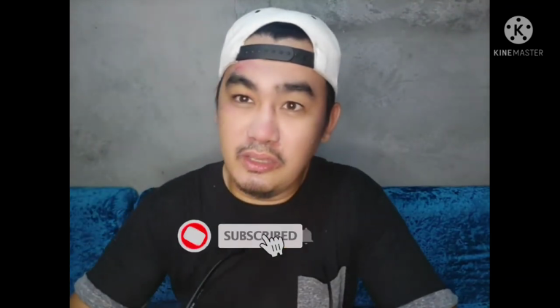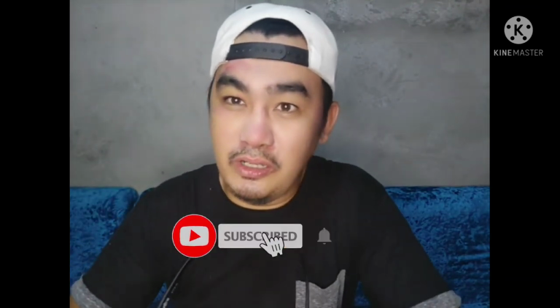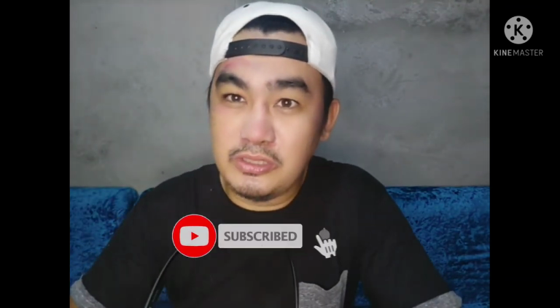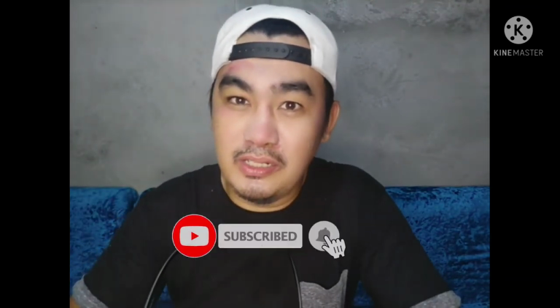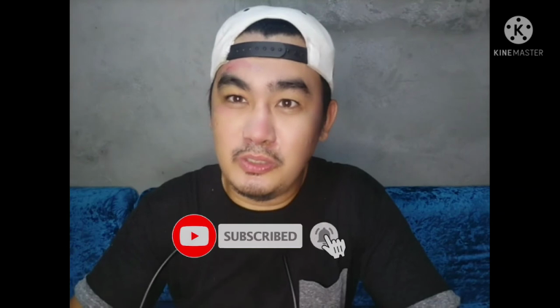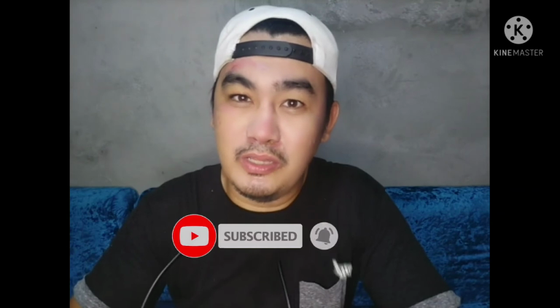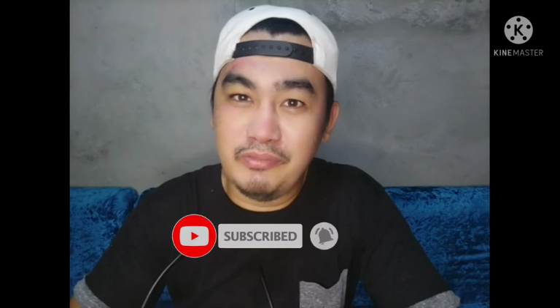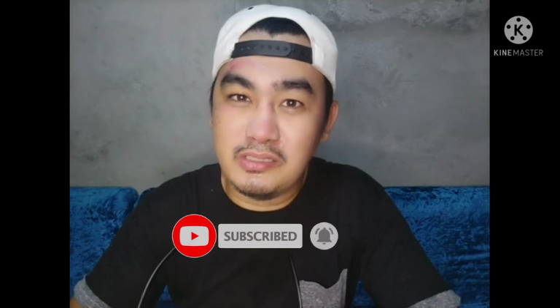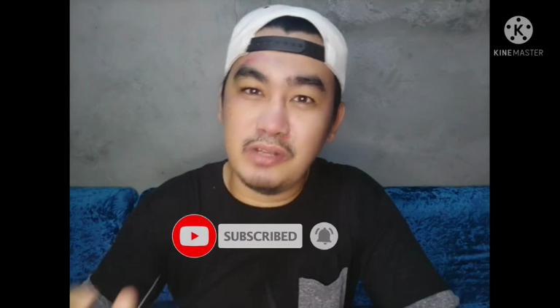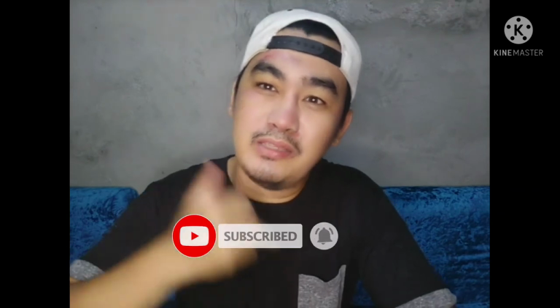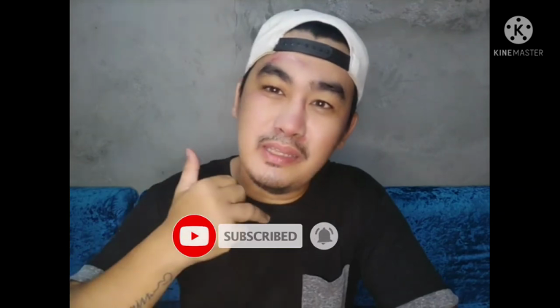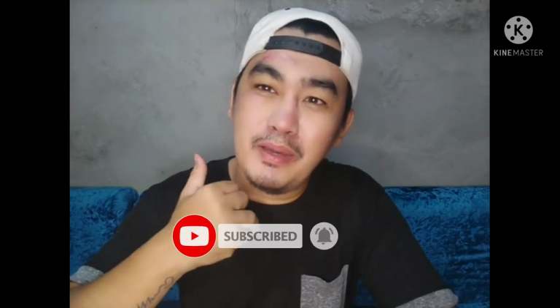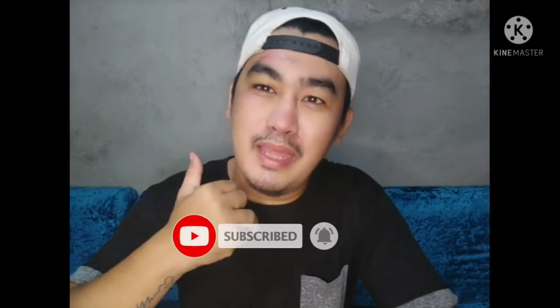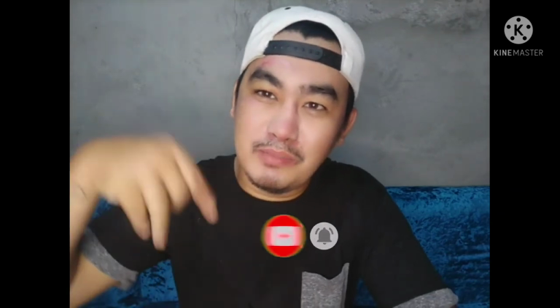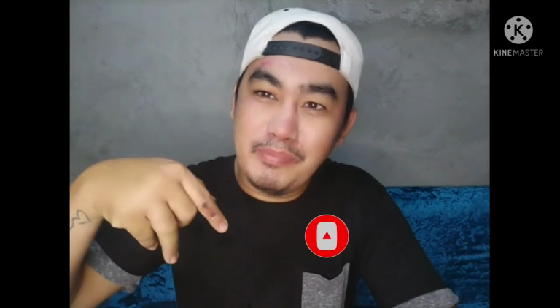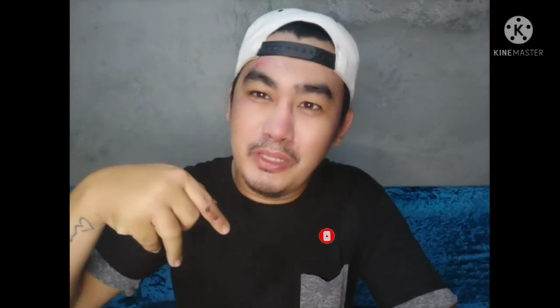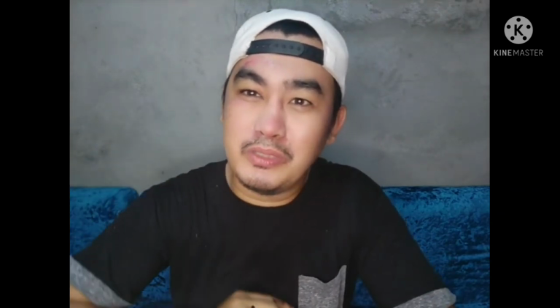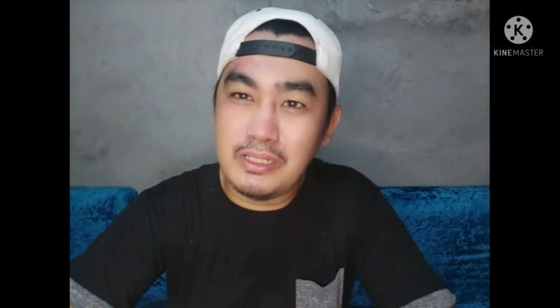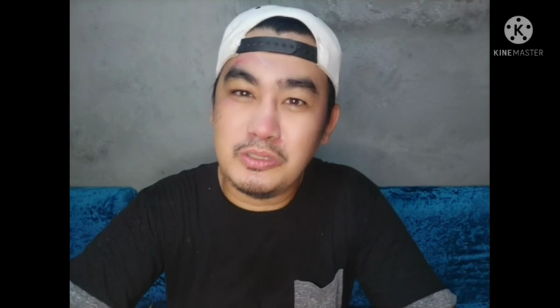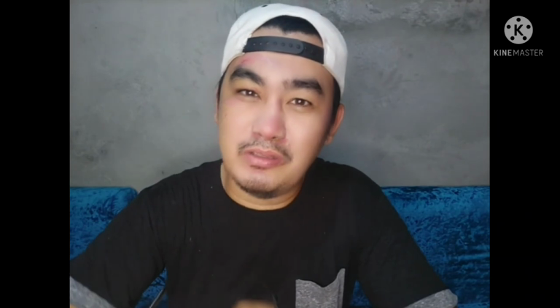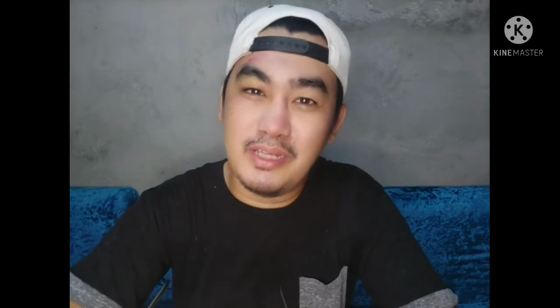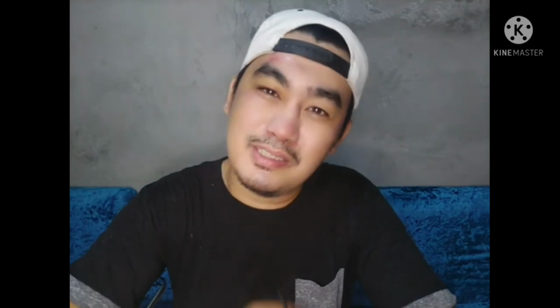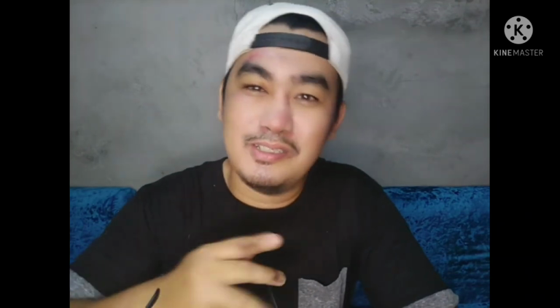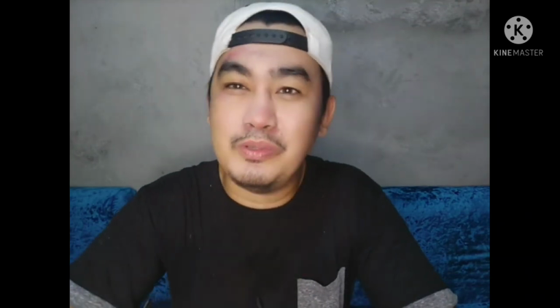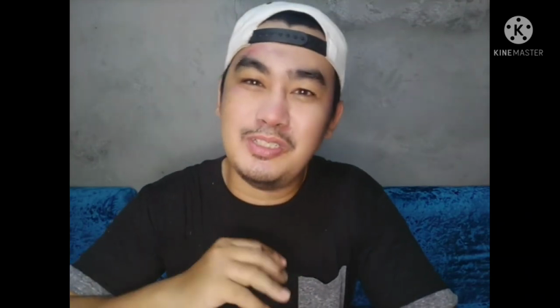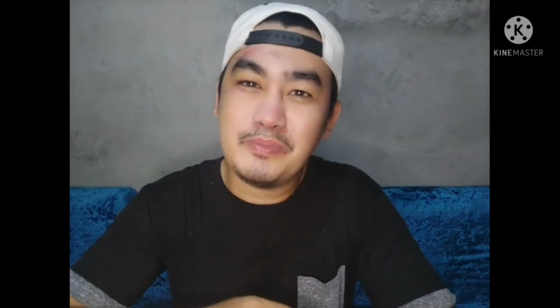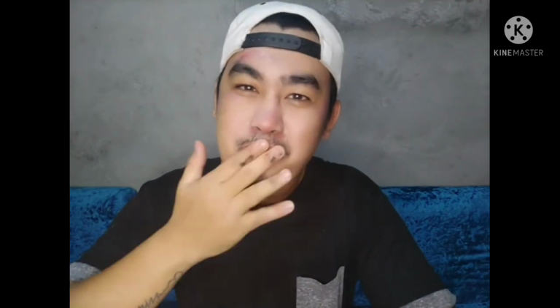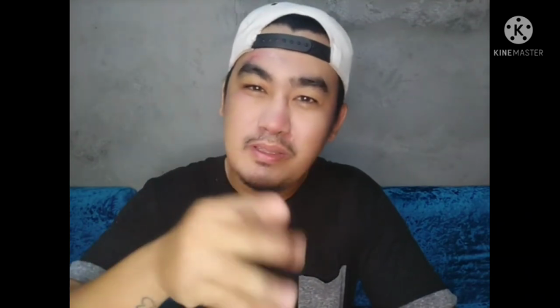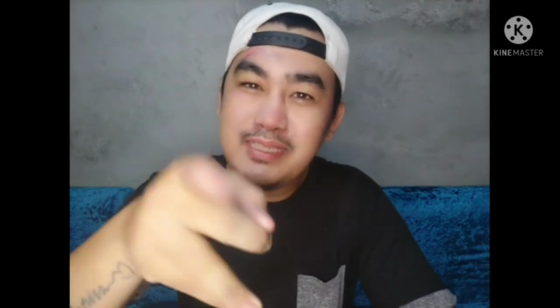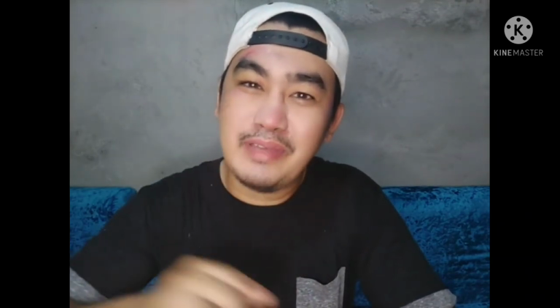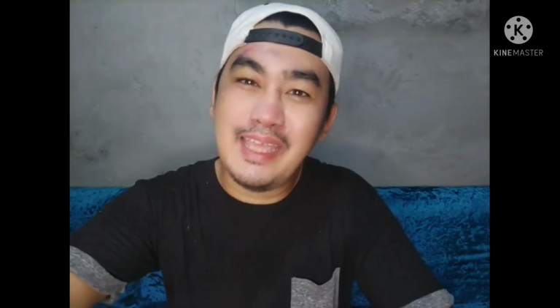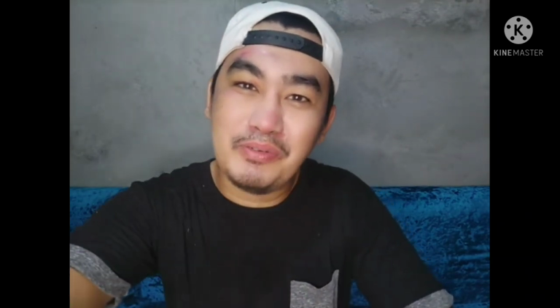Thank you for always tuning in here at Duduy and Duduy Vlogs. Do not forget to hit the like button and subscribe down below, only here at Duduy and Duduy Vlogs. Always stay tuned, stay safe, and take care, everyone.